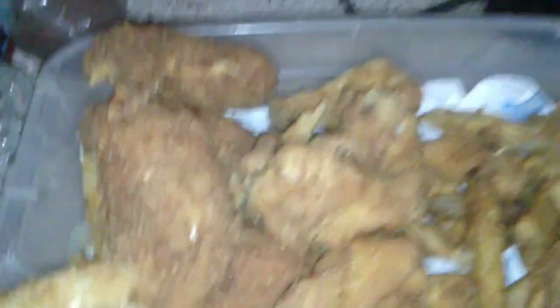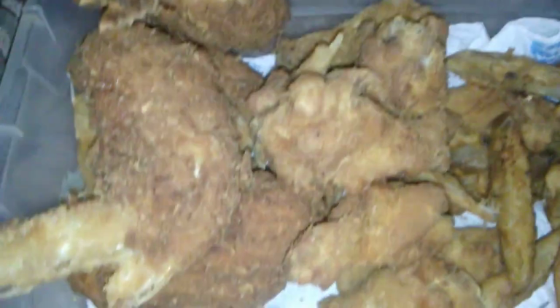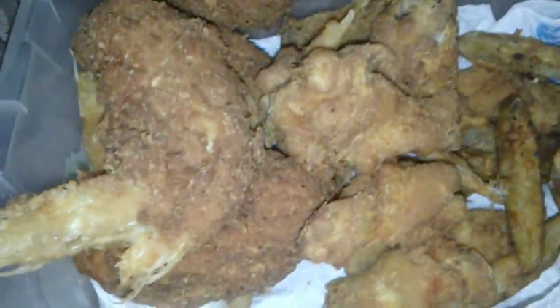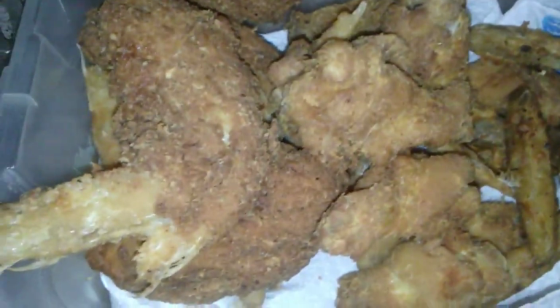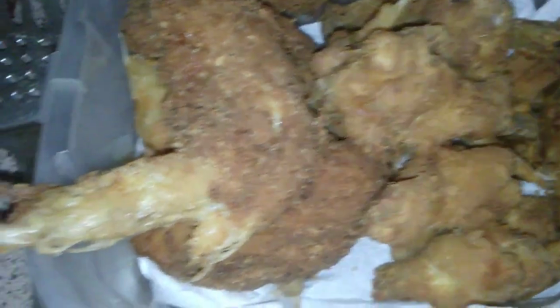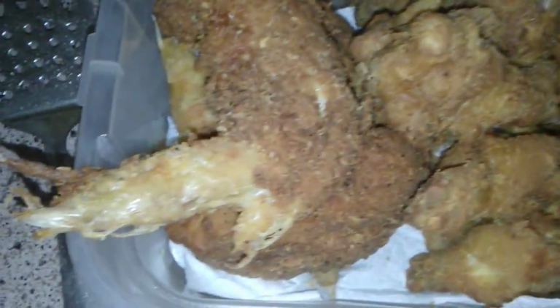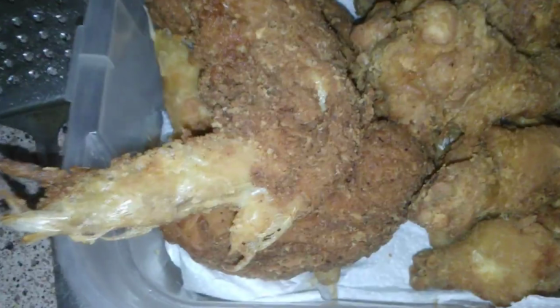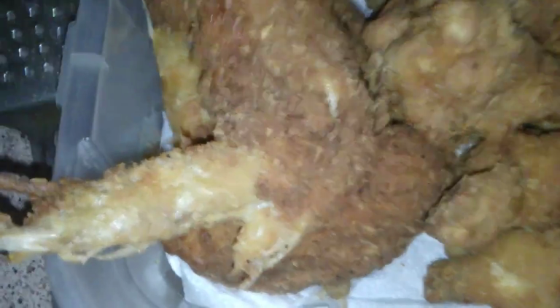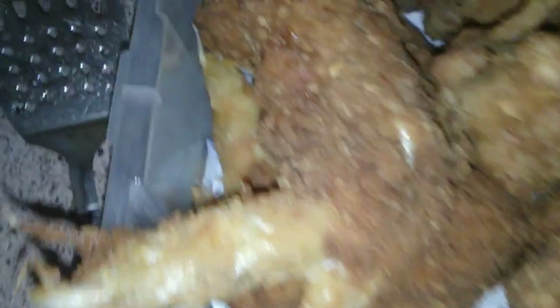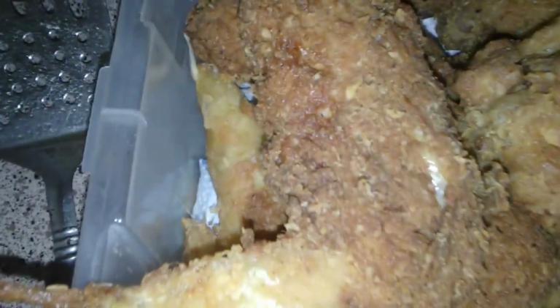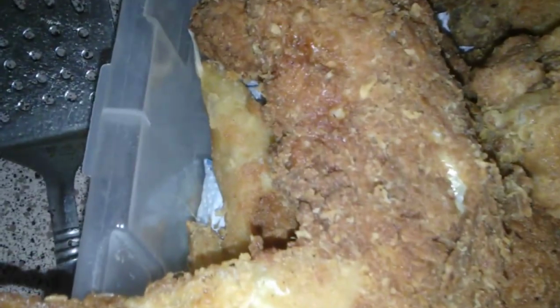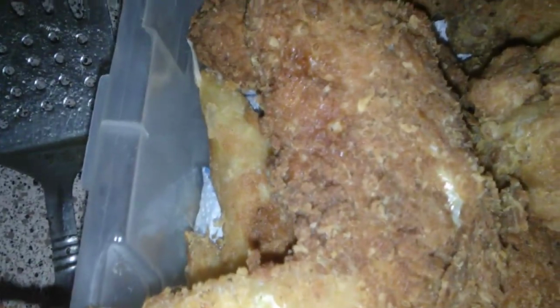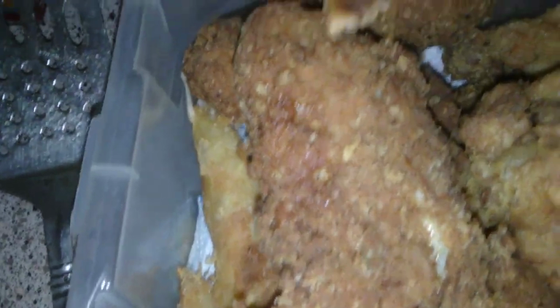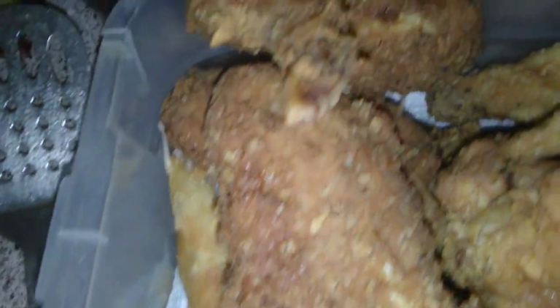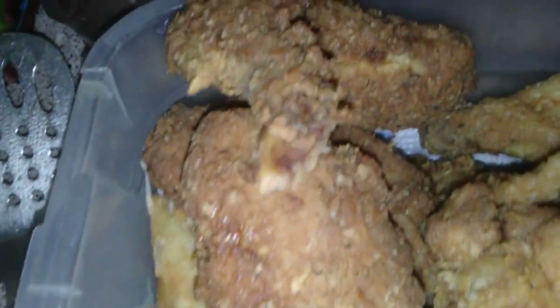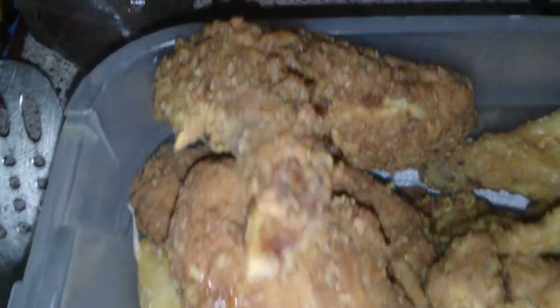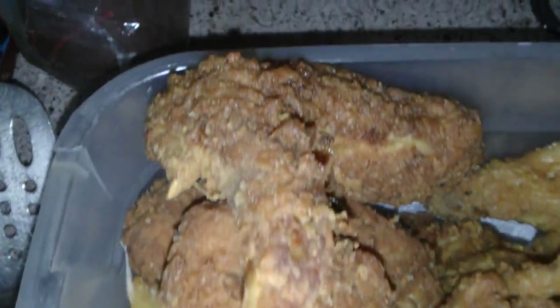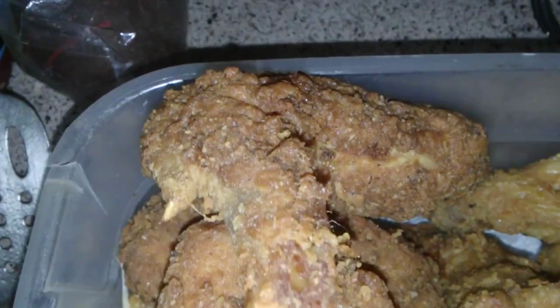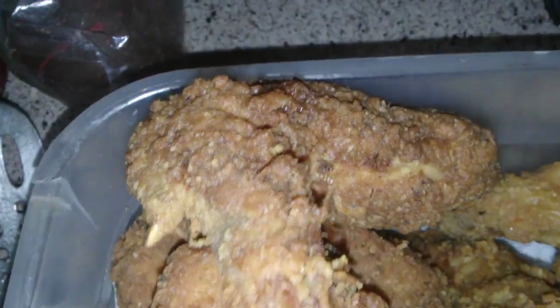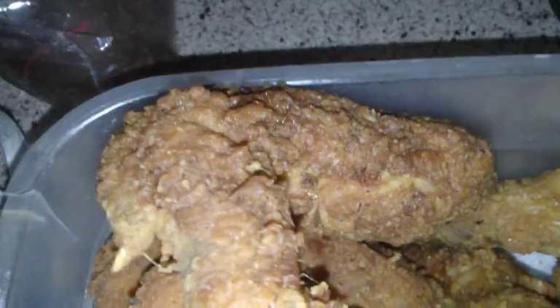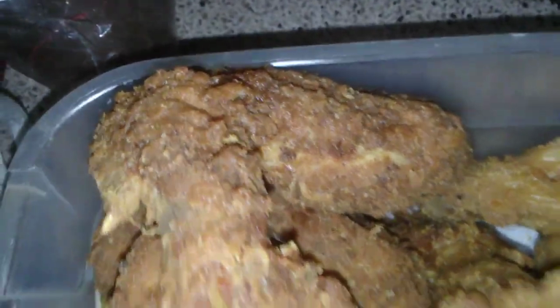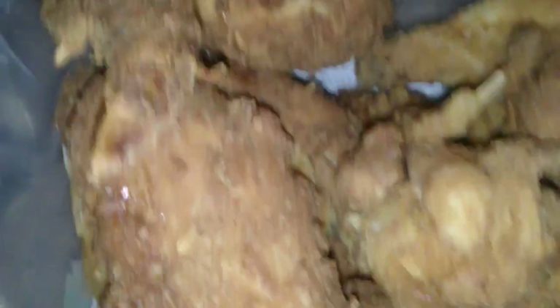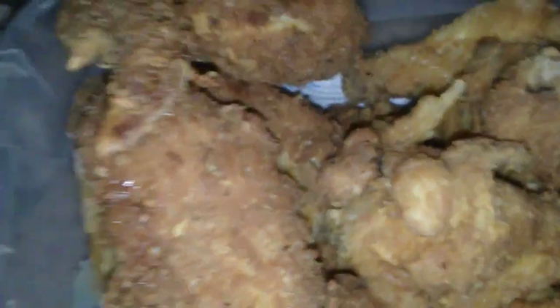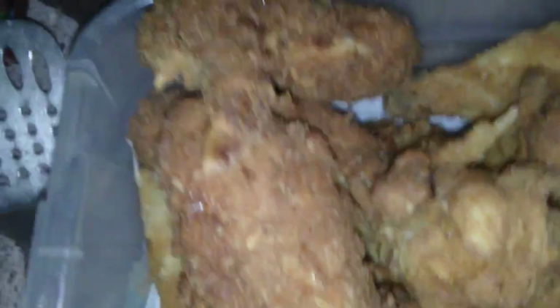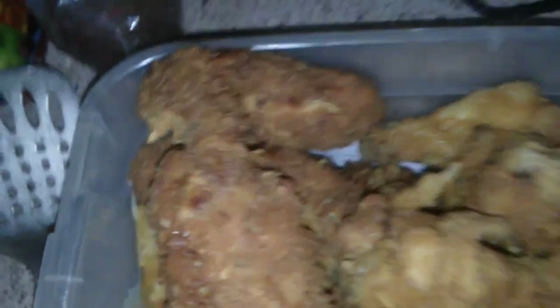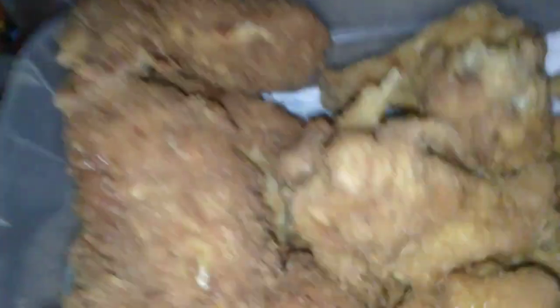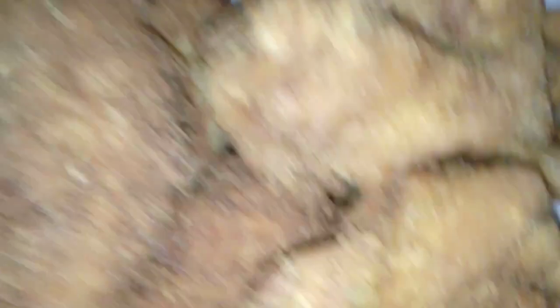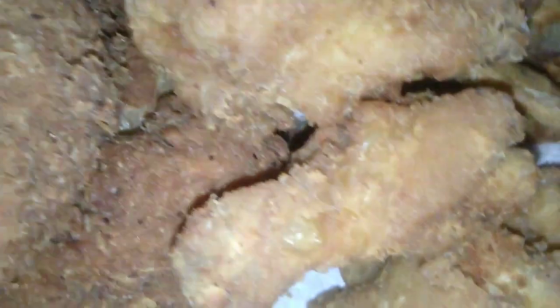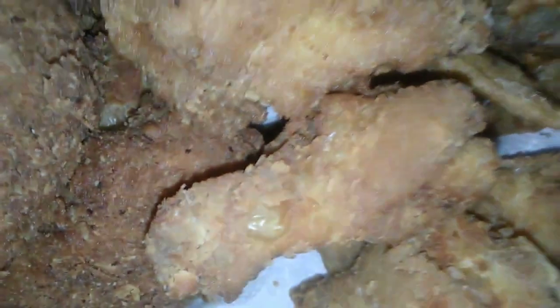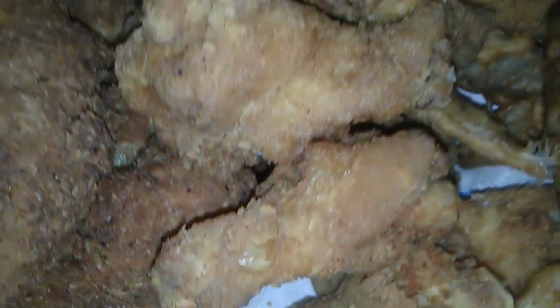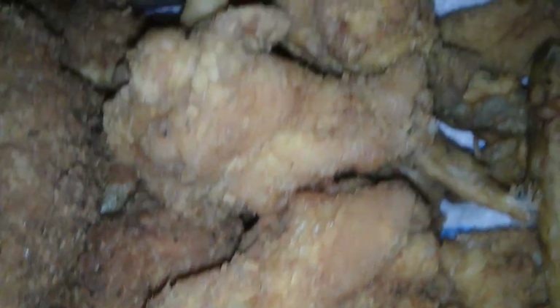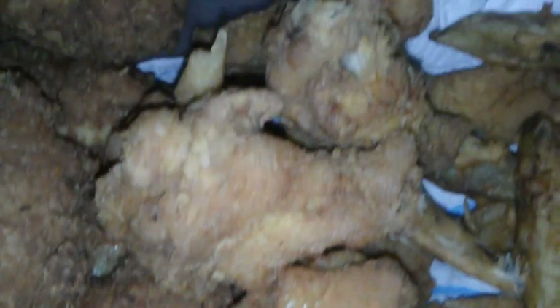What's going on everybody? Check it out. I made some extra crispy chicken — you see, that's extra crispy. And then I made some light chicken.